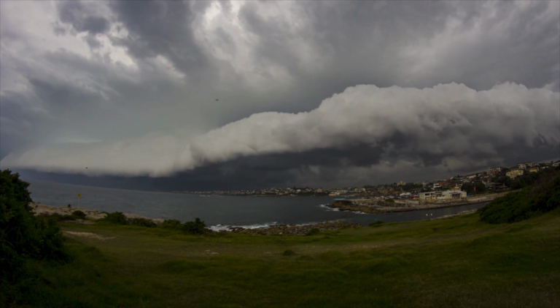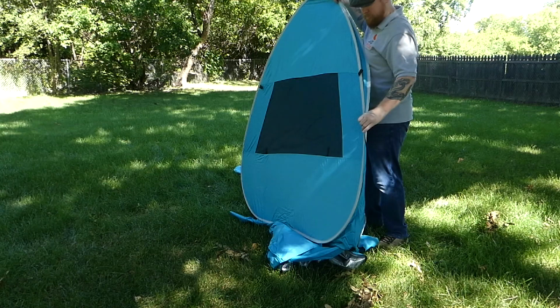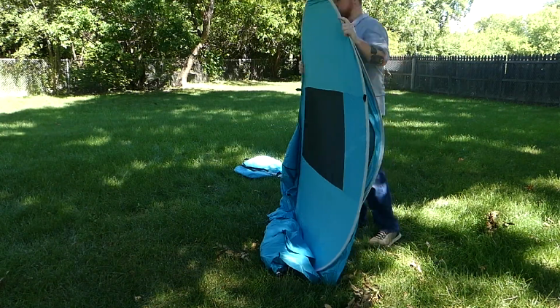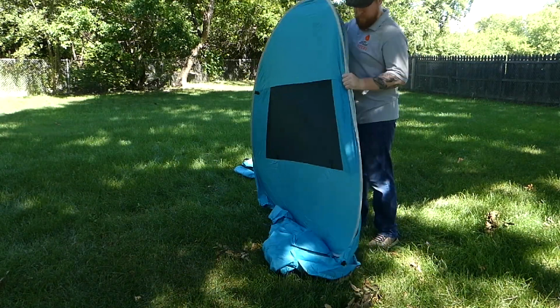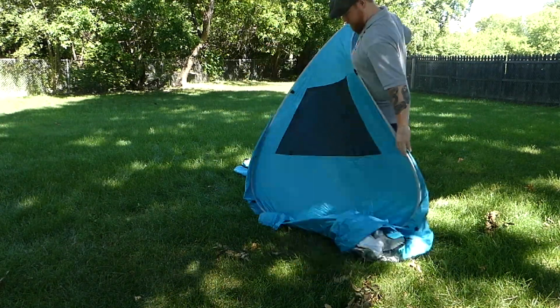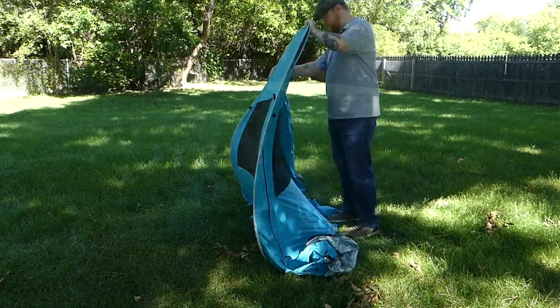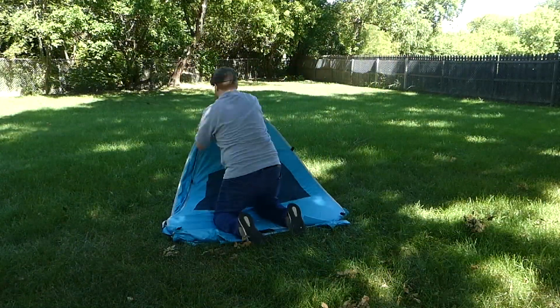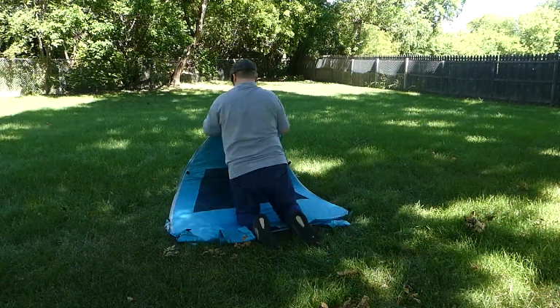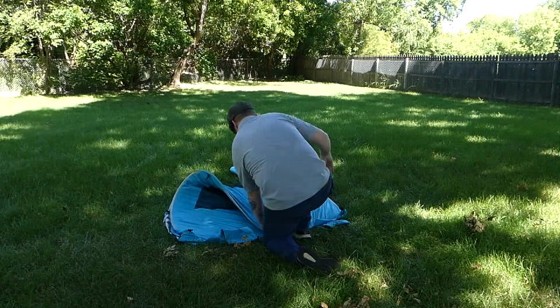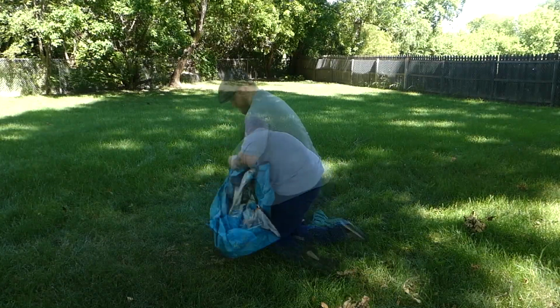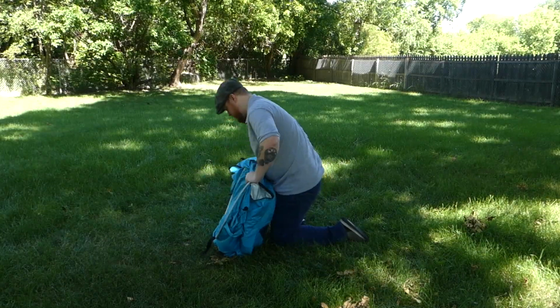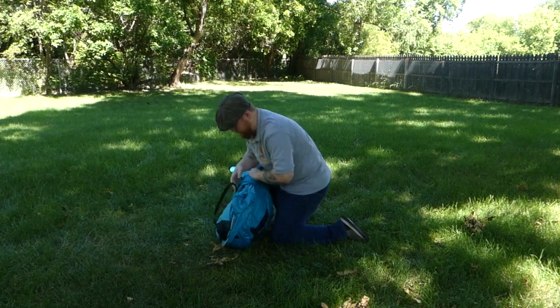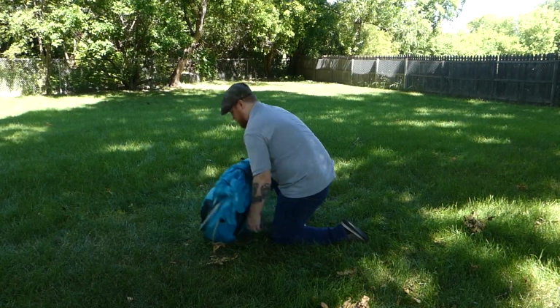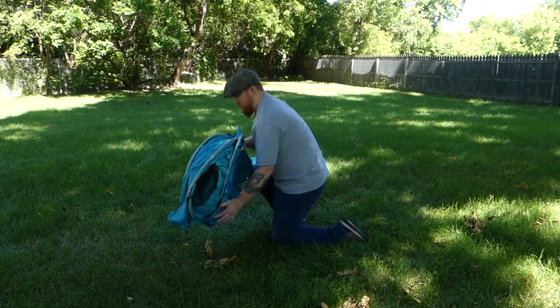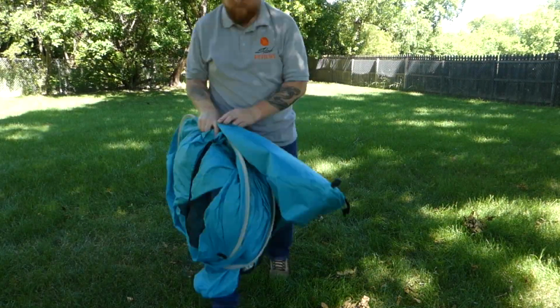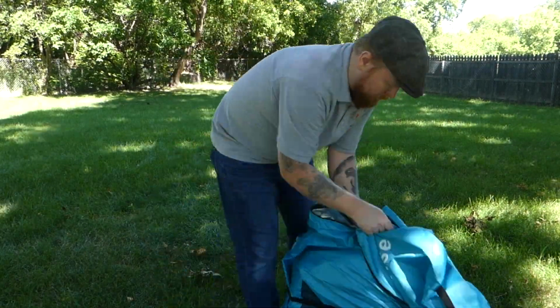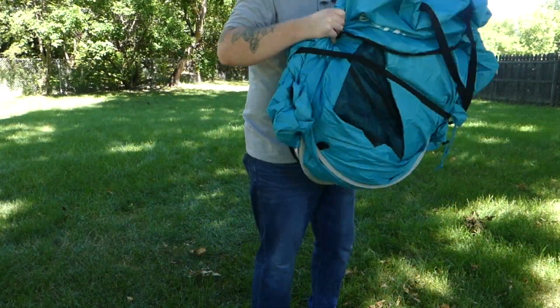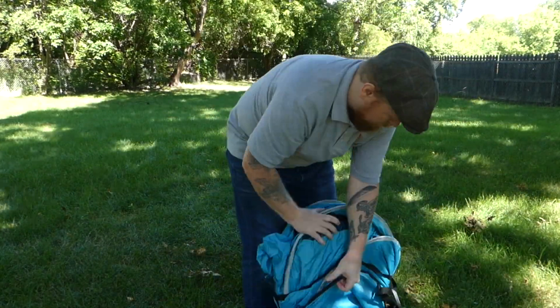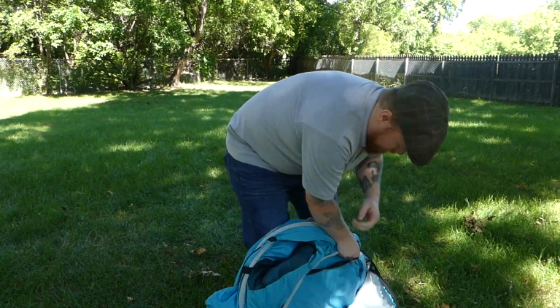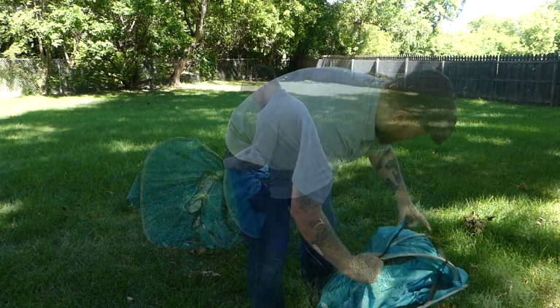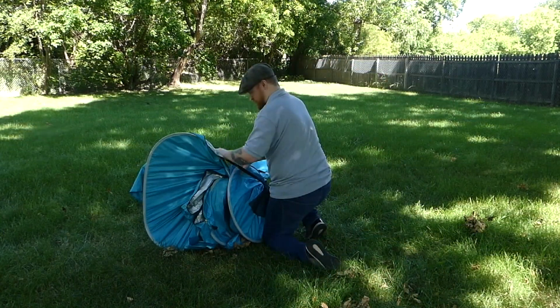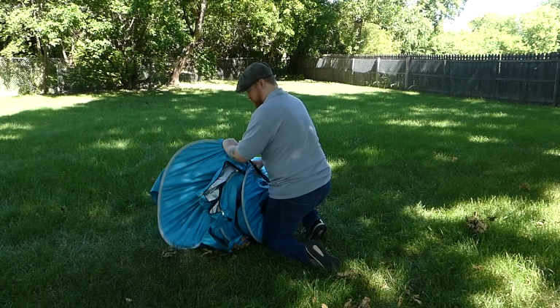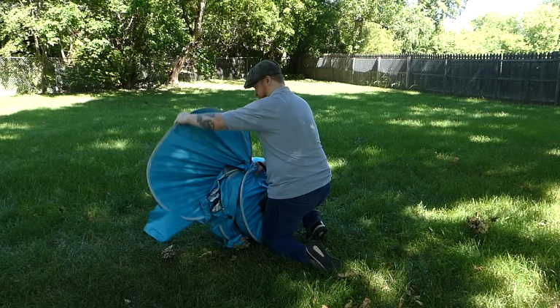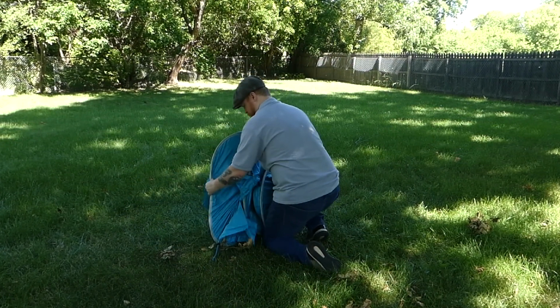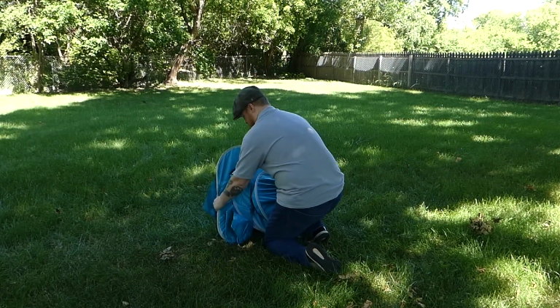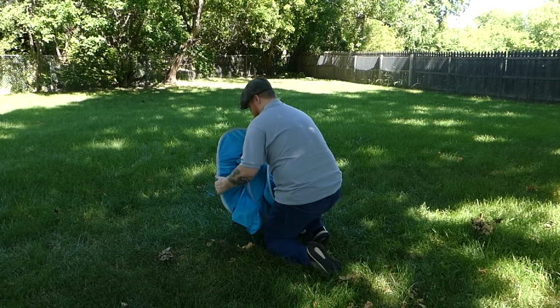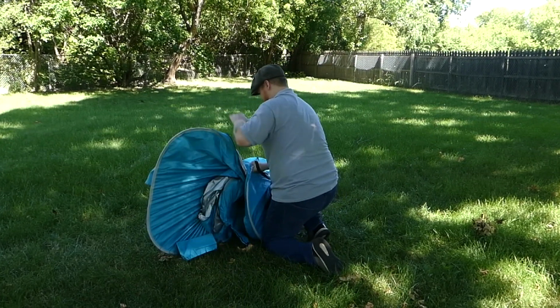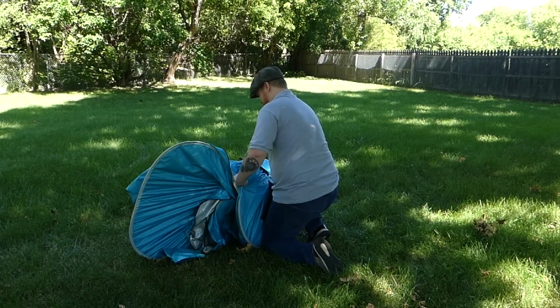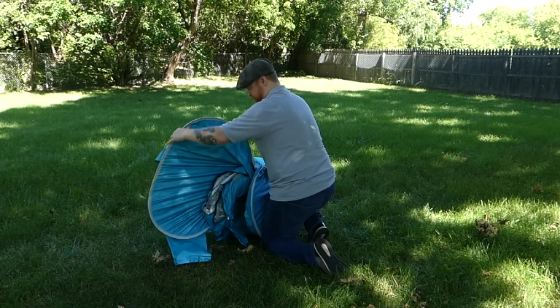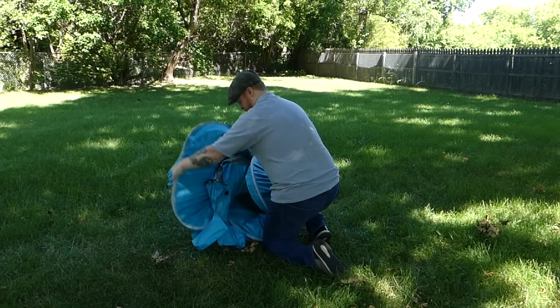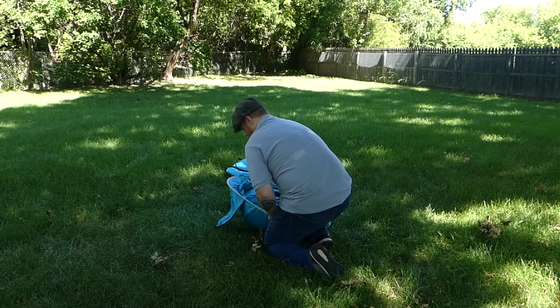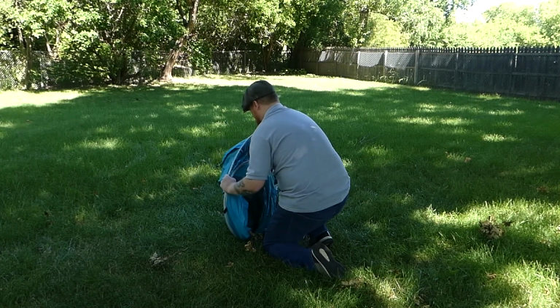I will admit folding the tent after use takes some practice, but after trying it a couple times it definitely gets easier. It's a little bit like folding those sun shades you might see in the windshields of cars on a hot summer day, but much larger.